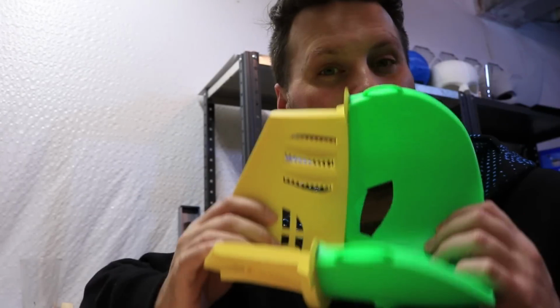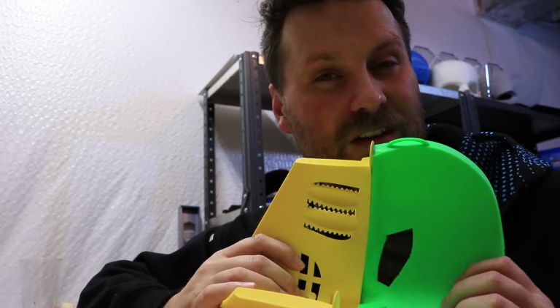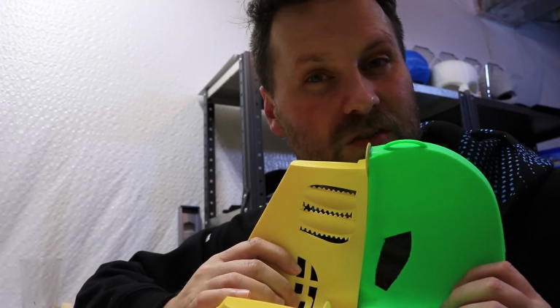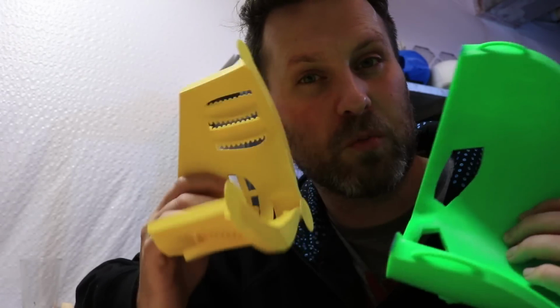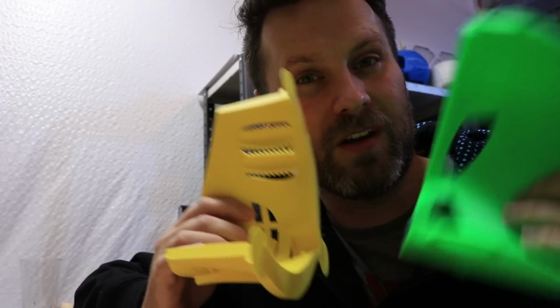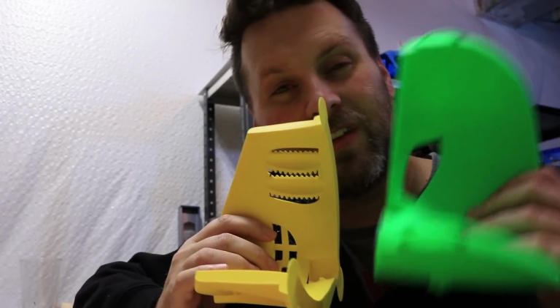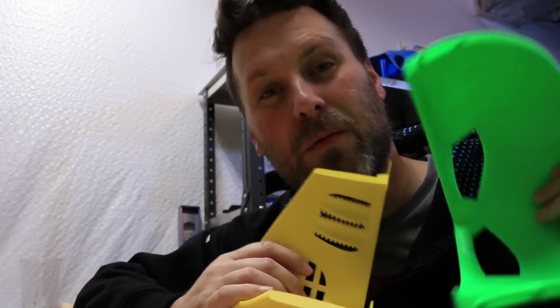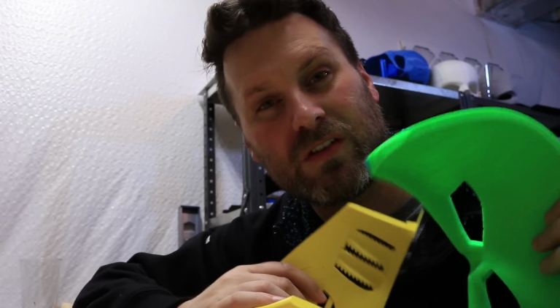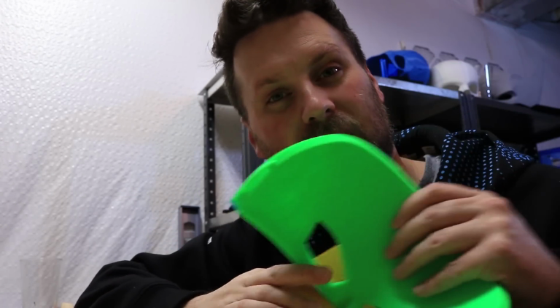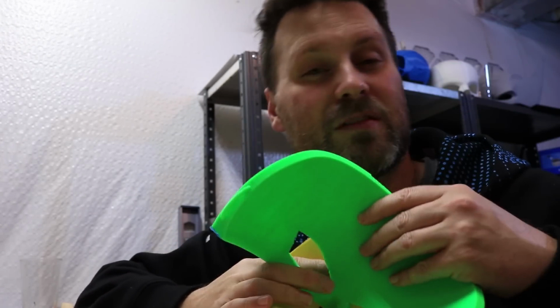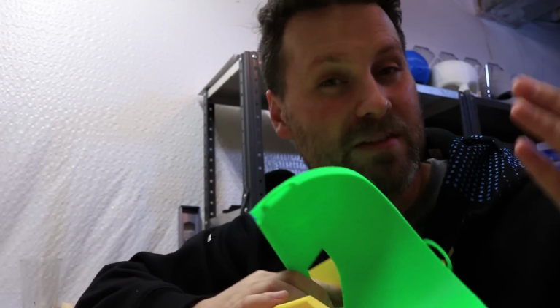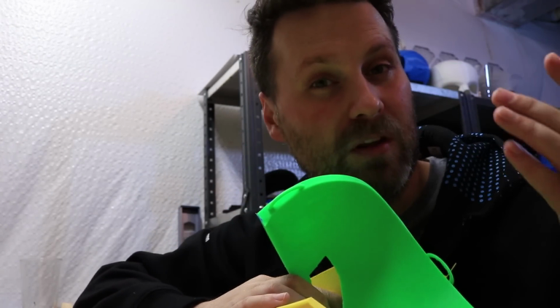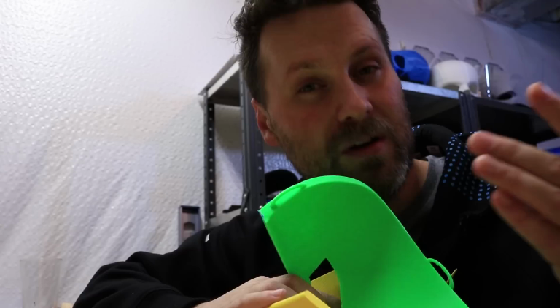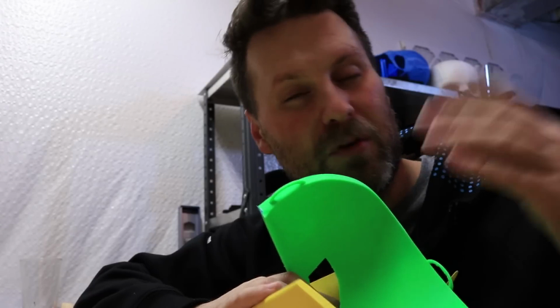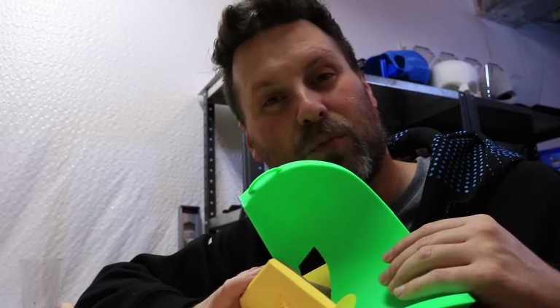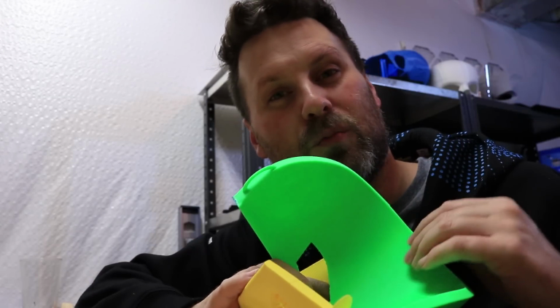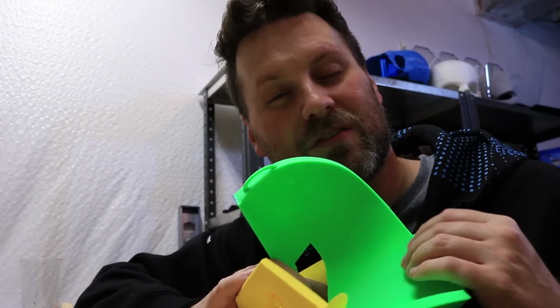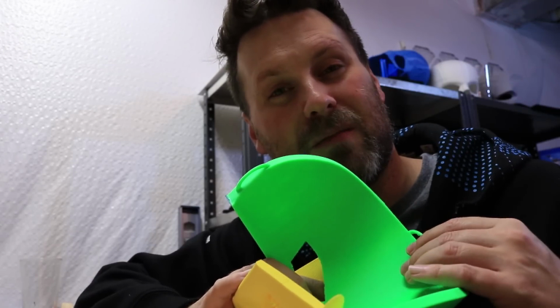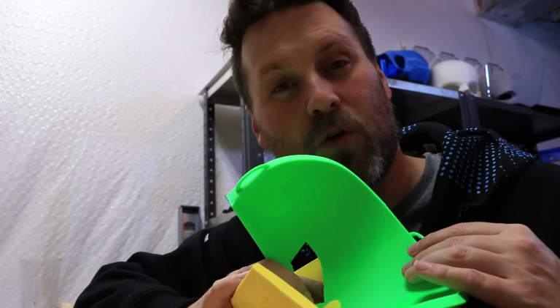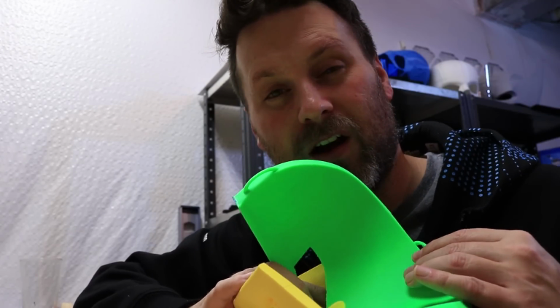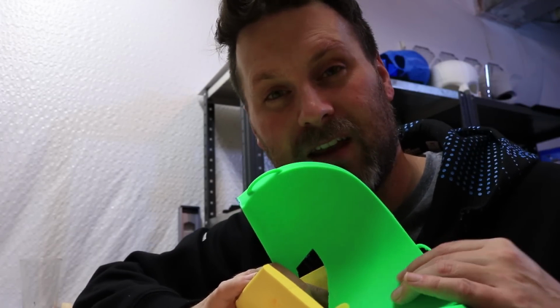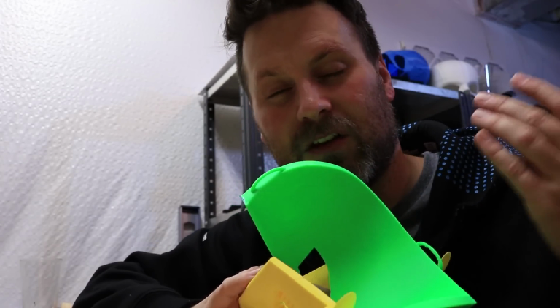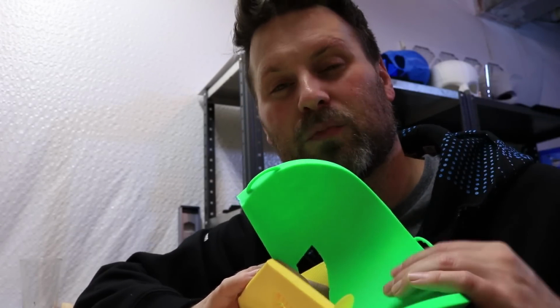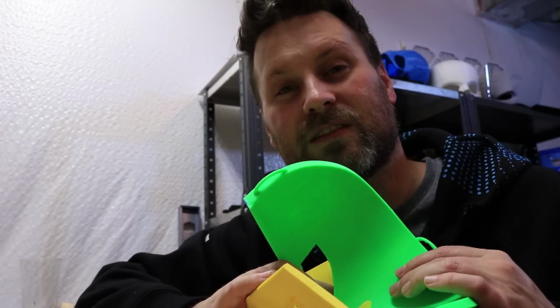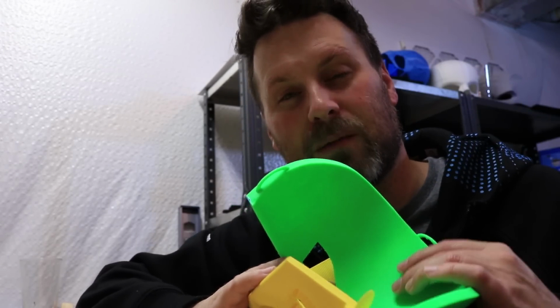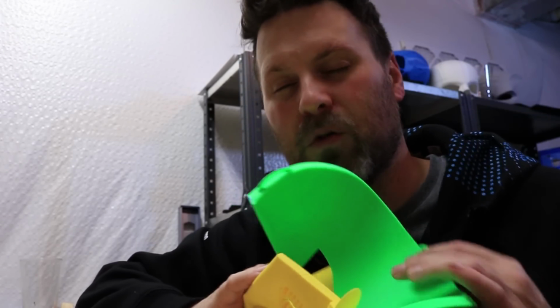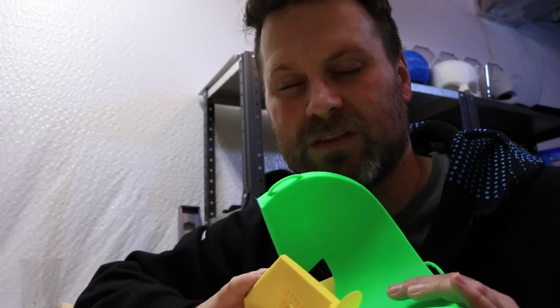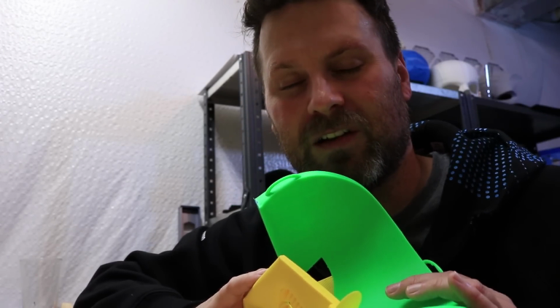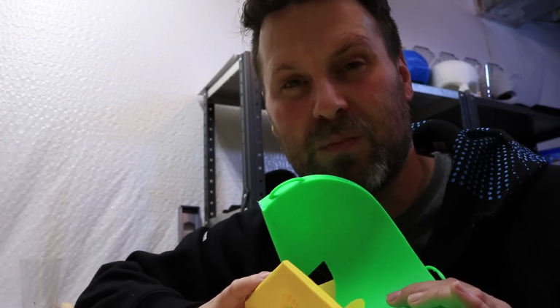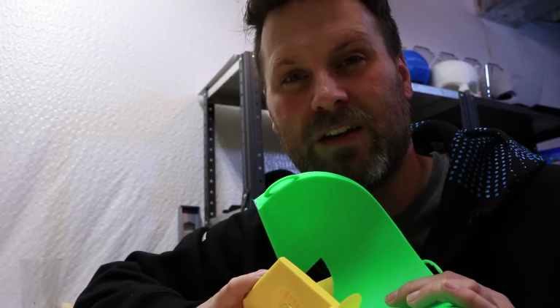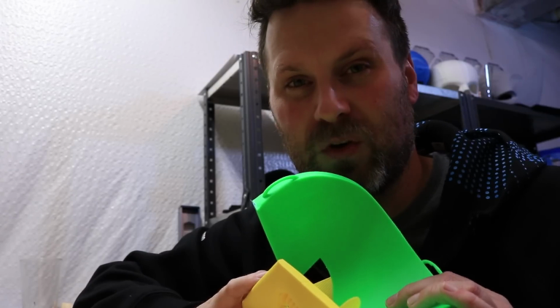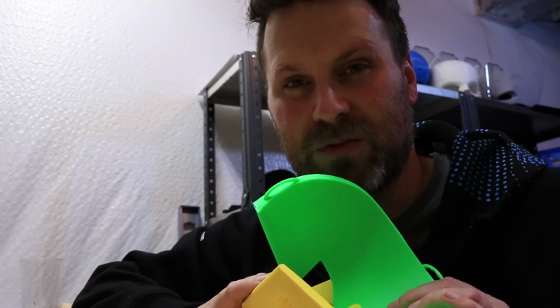Thanks again for watching, guys. Hope you enjoyed it. If you did, make sure to hit the like button and leave me some comments down below. Let me know what kind of prints you'd be interested in me working on next. I've got a whole bunch of projects lined up, but always interested in hearing feedback from you guys out there.